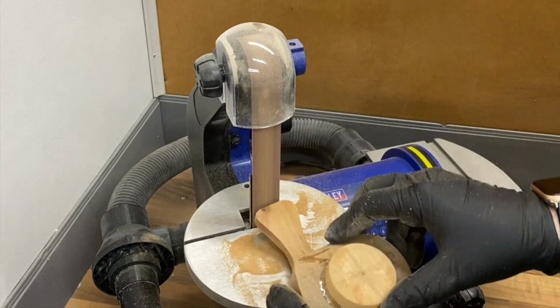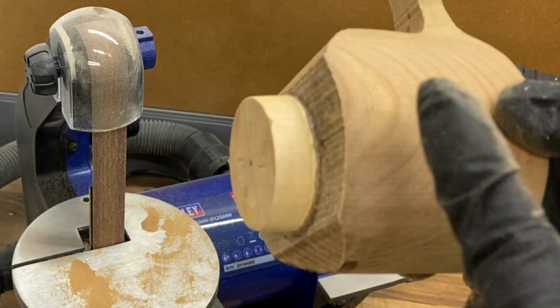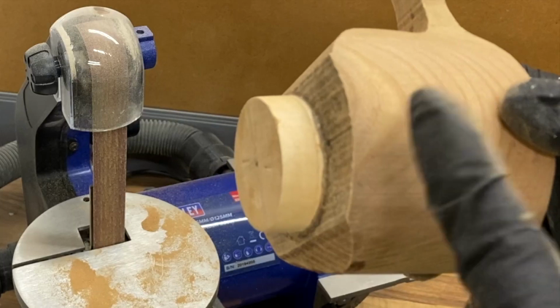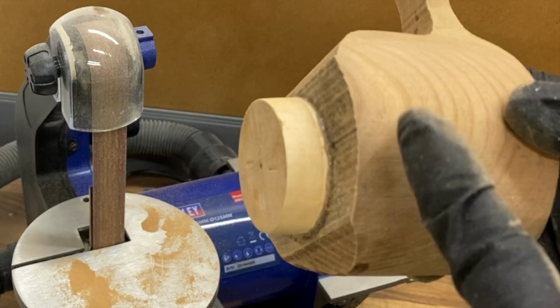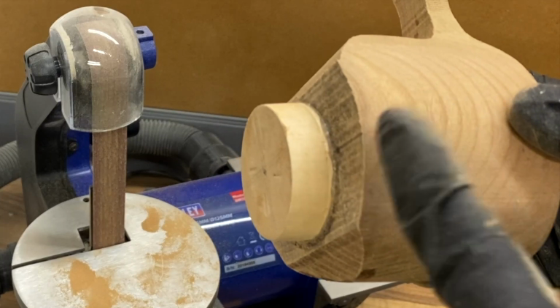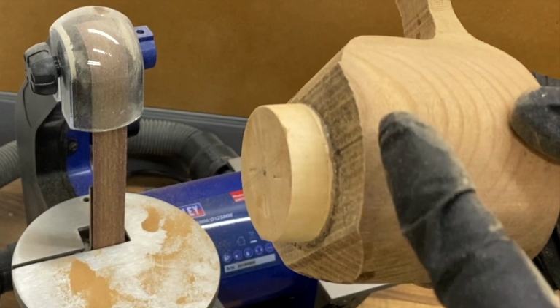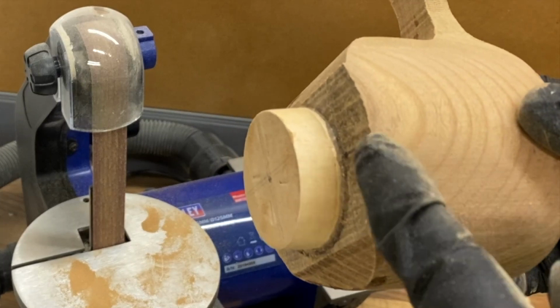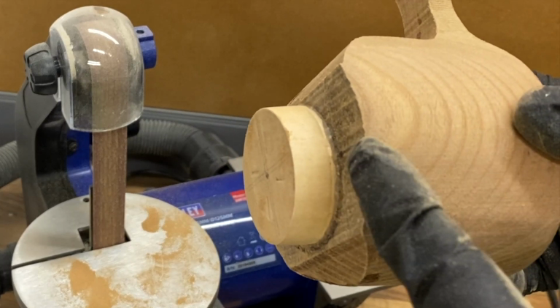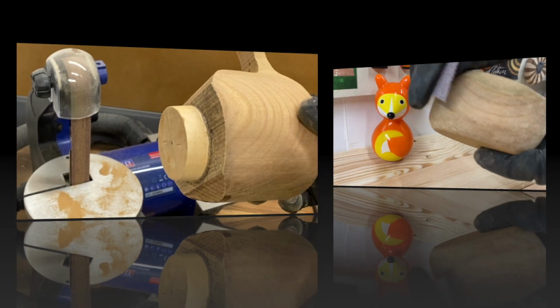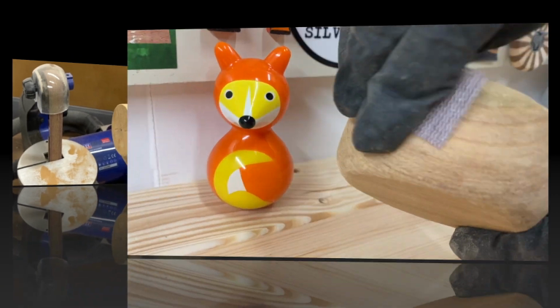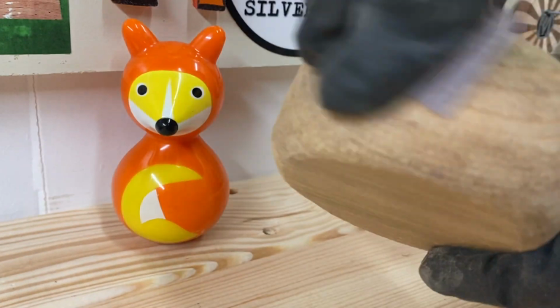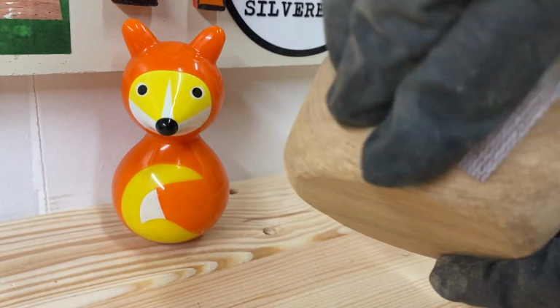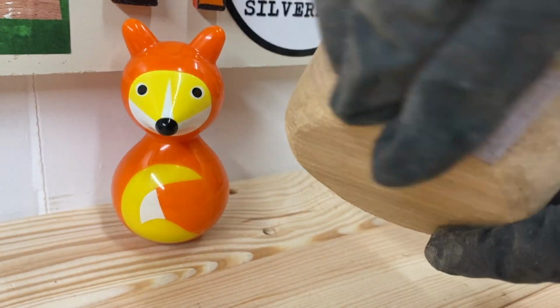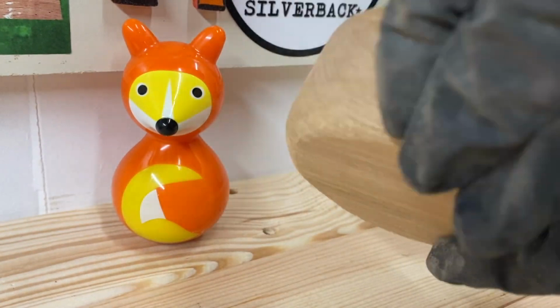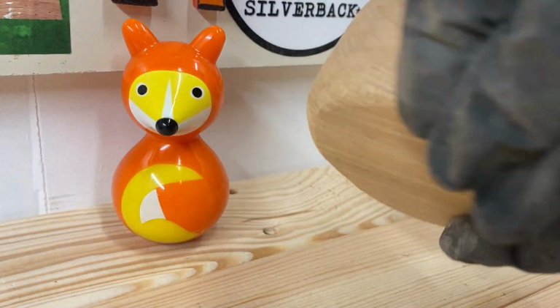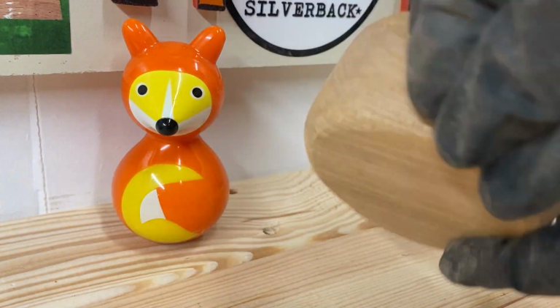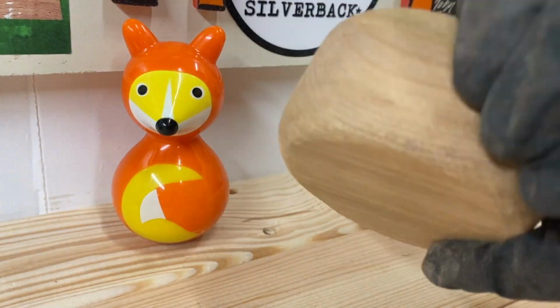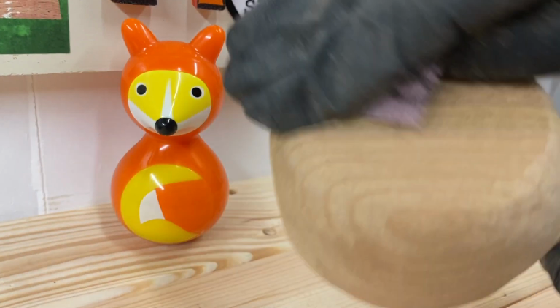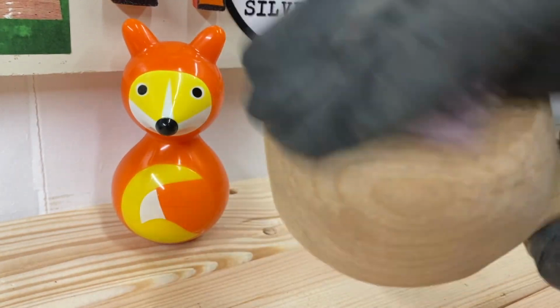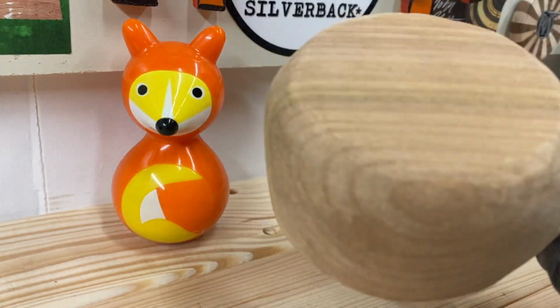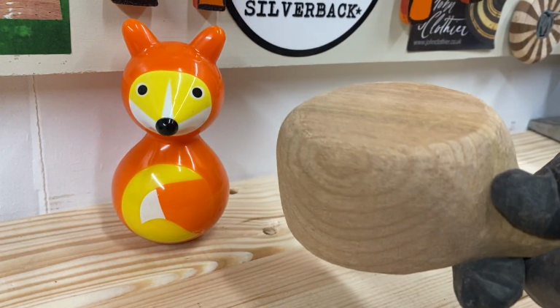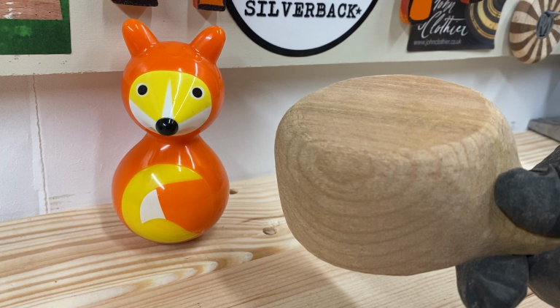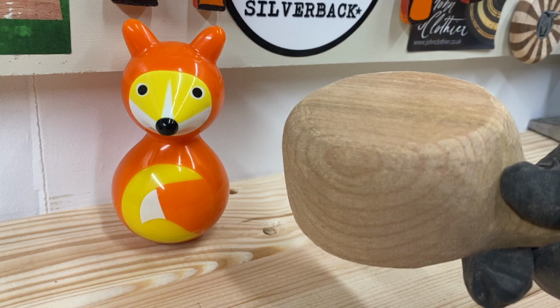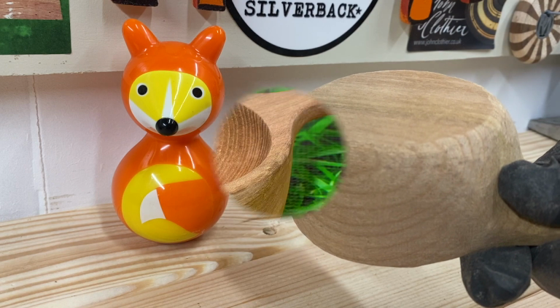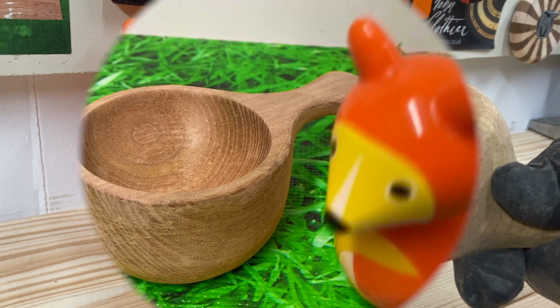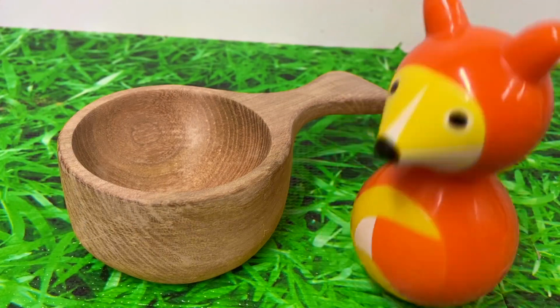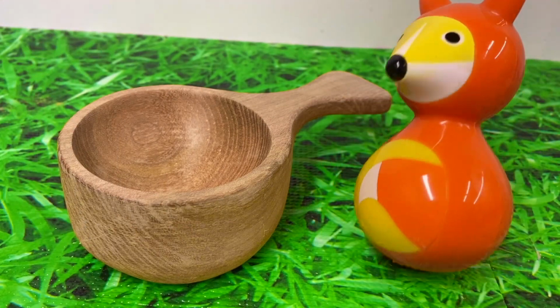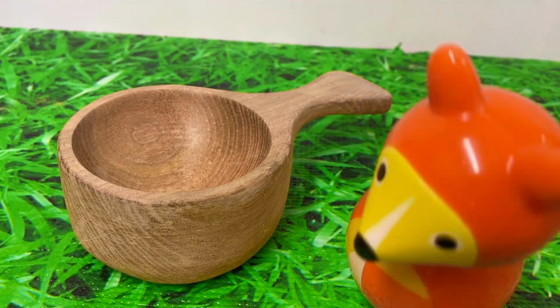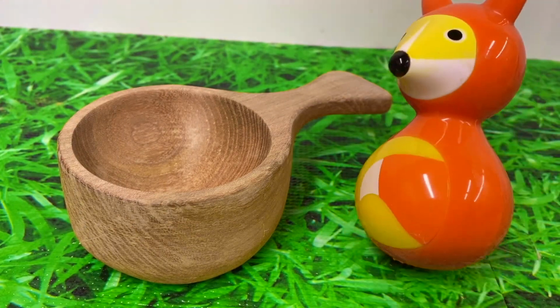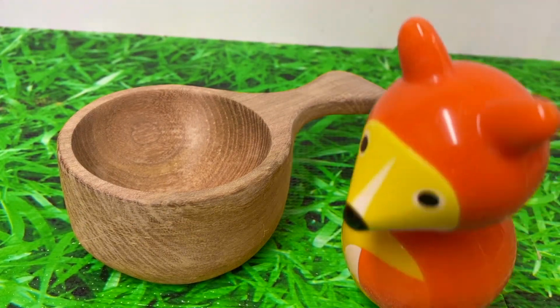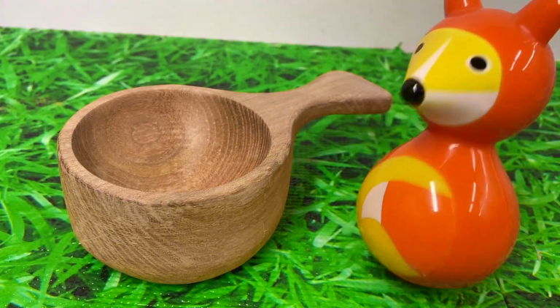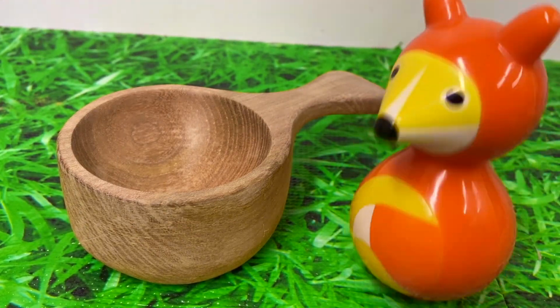Here I'm pointing out the waste block. I took it outside, chopped it off on the bandsaw, and then simply went over the outside edge with some fine grit sandpapers and produced a finish I was quite happy with. Foxy seems happy too.